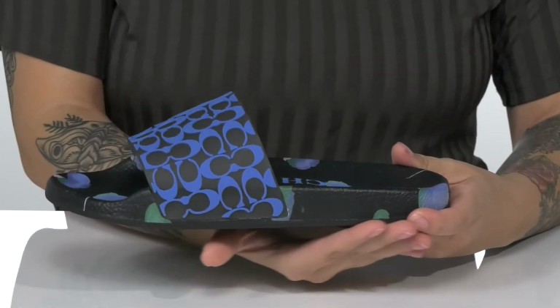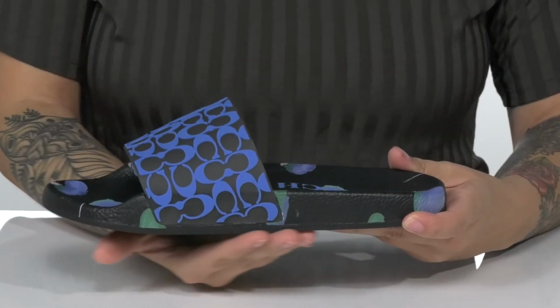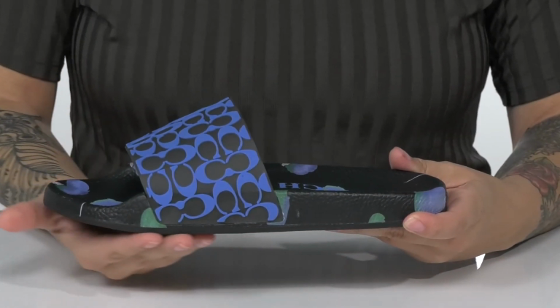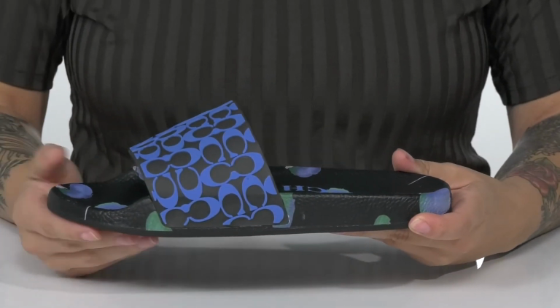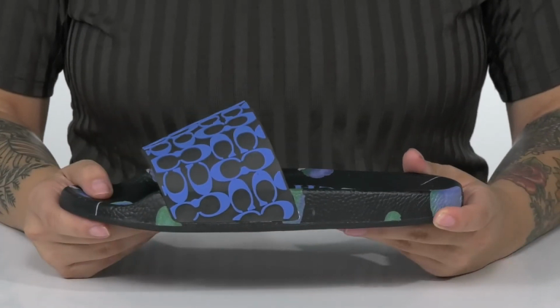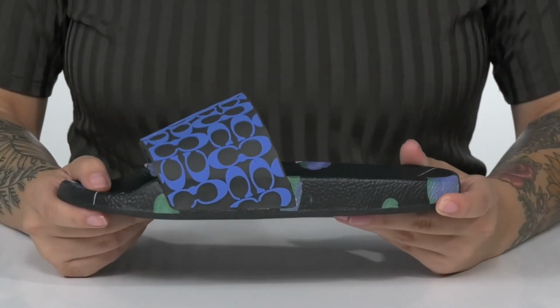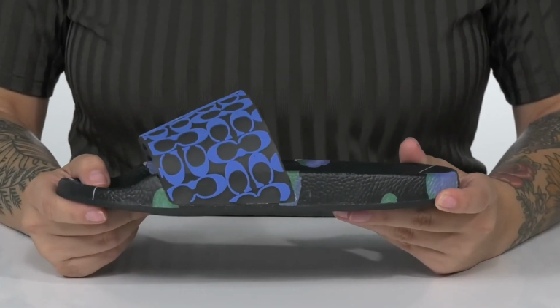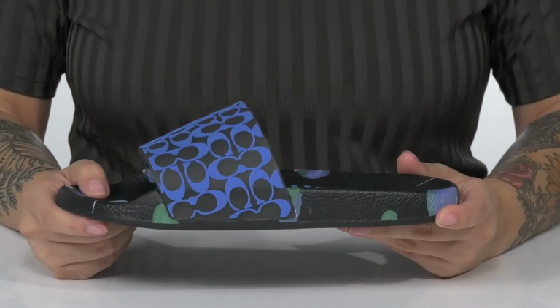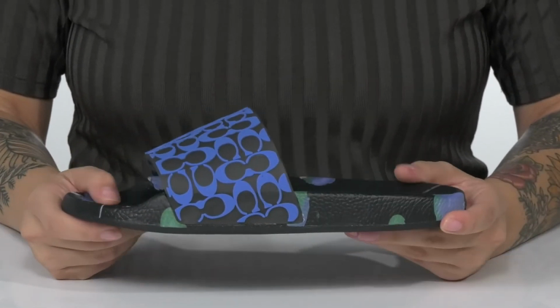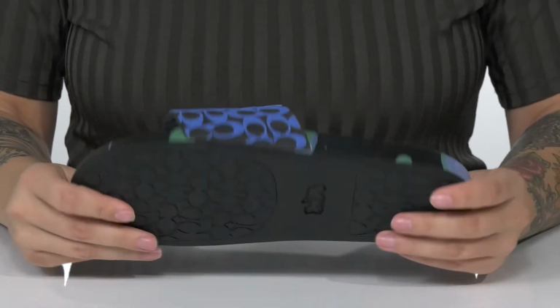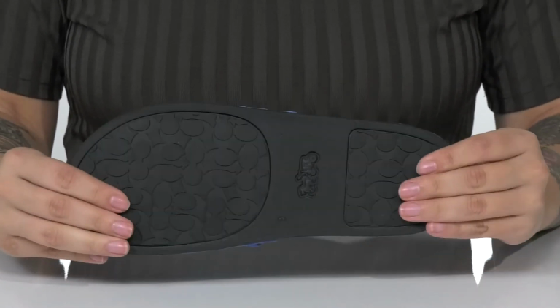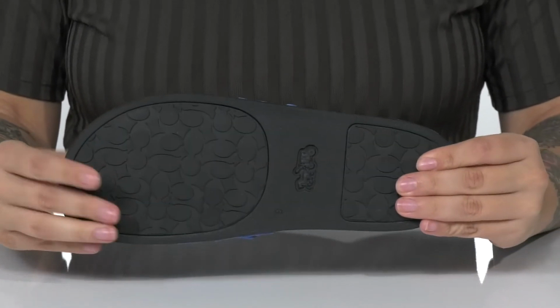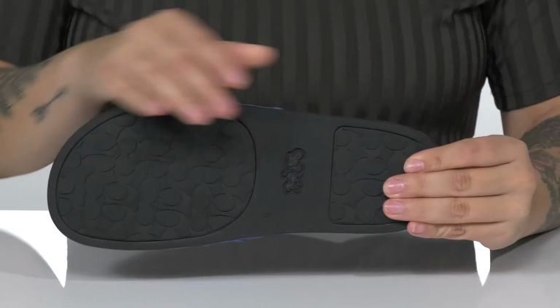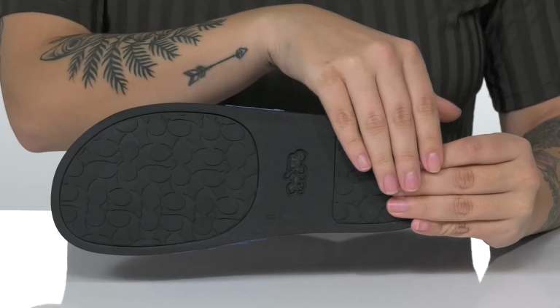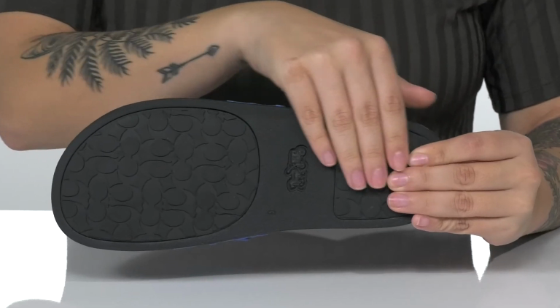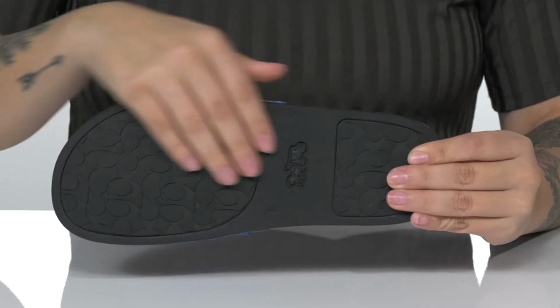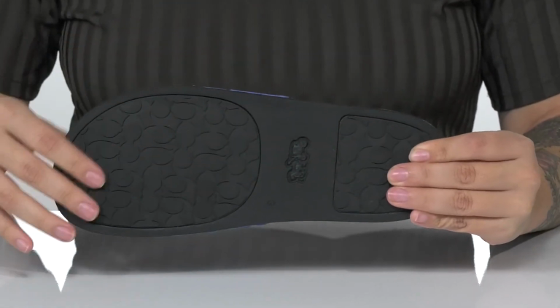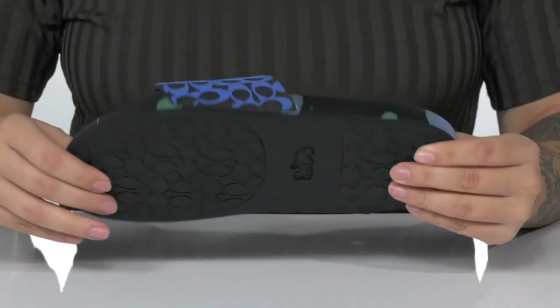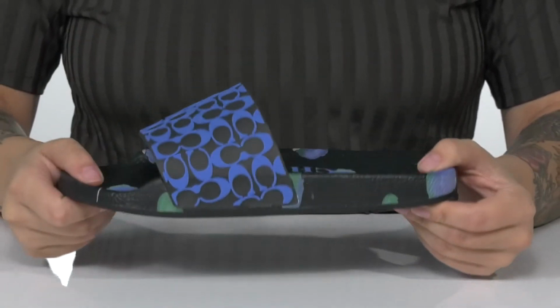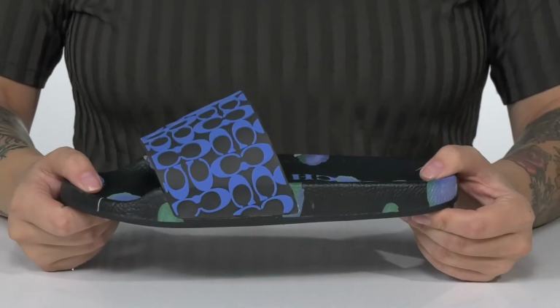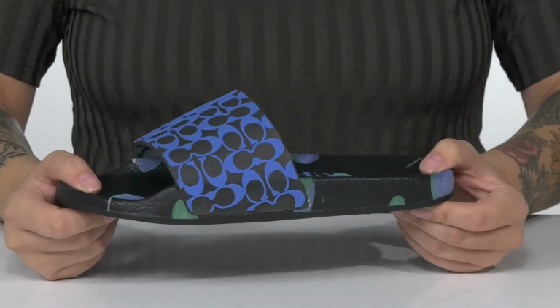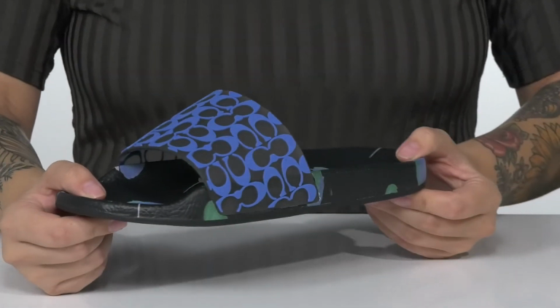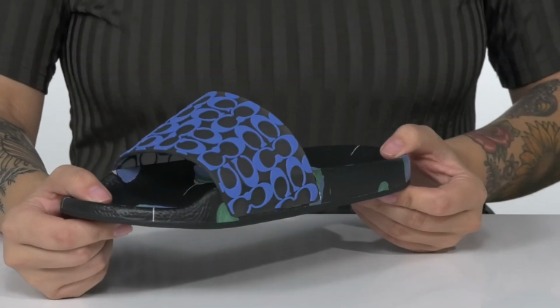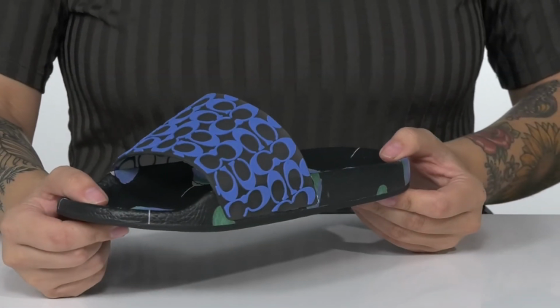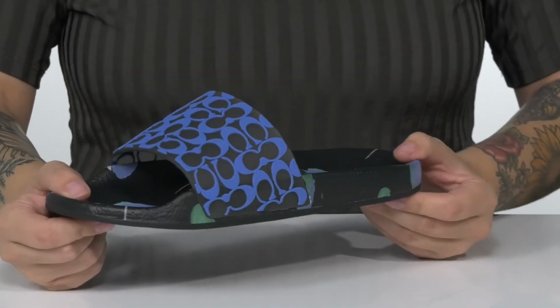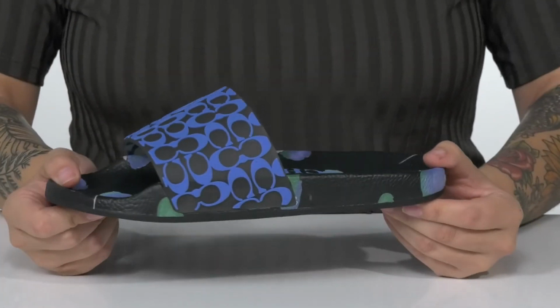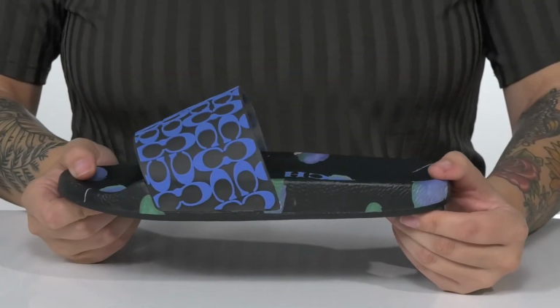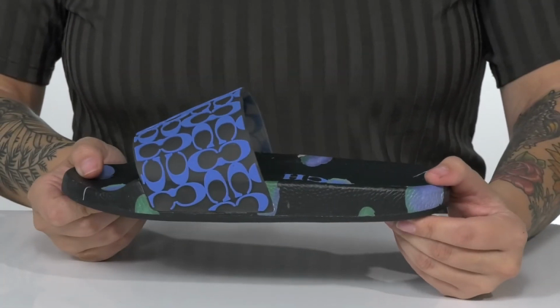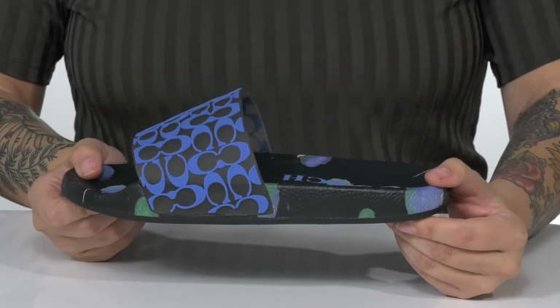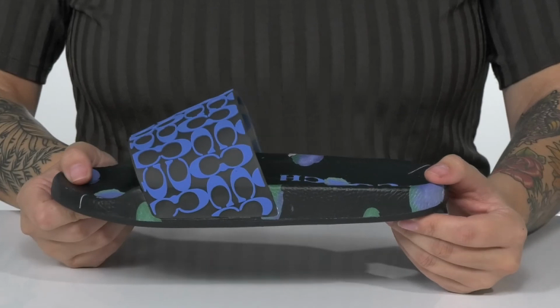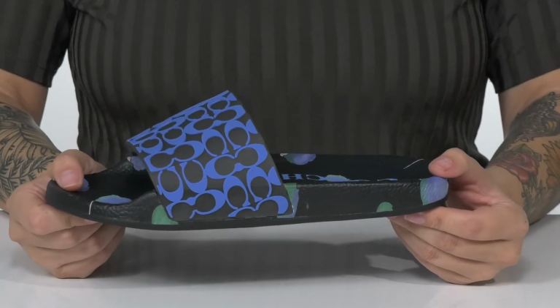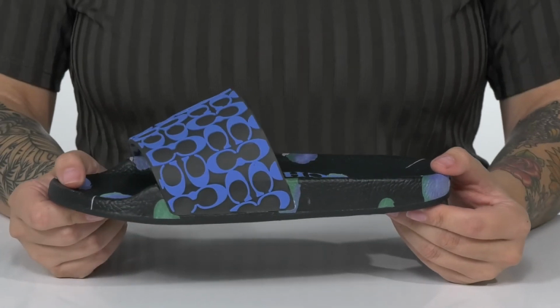That midsole is cushioned and it's going to give you a small boost in height. Underneath is a textured outsole for traction. And I think these would pair very well with a blue shirt and some leggings.